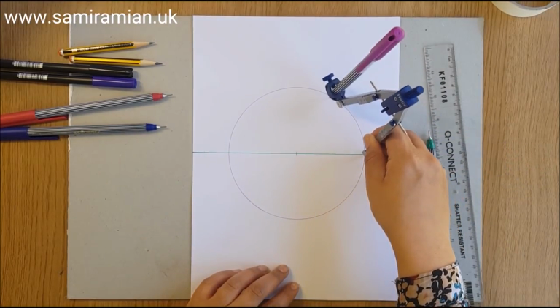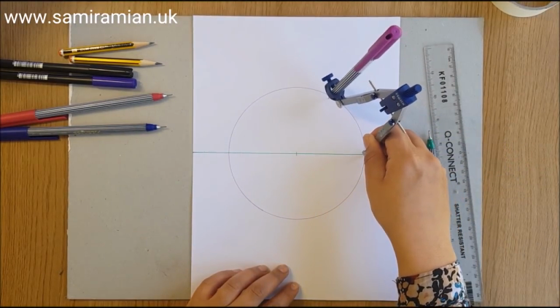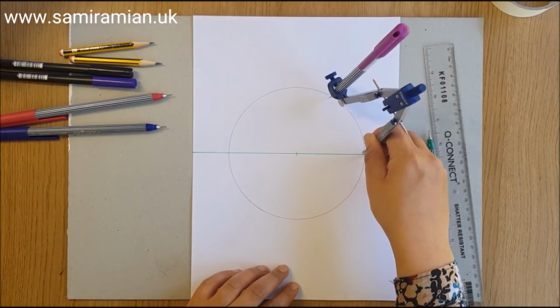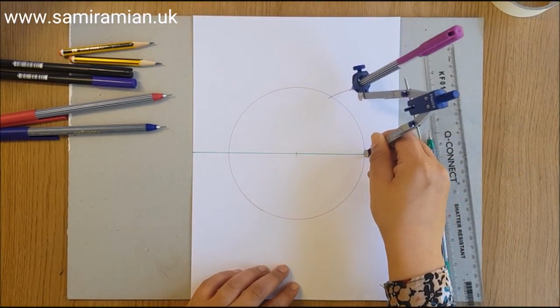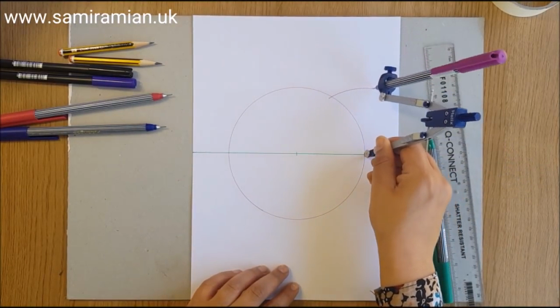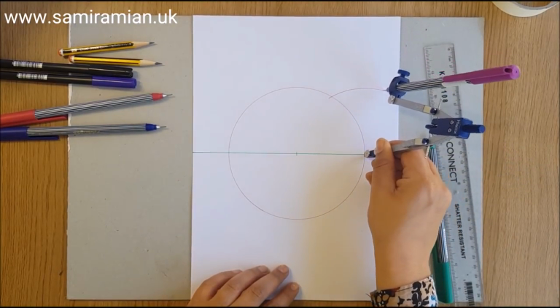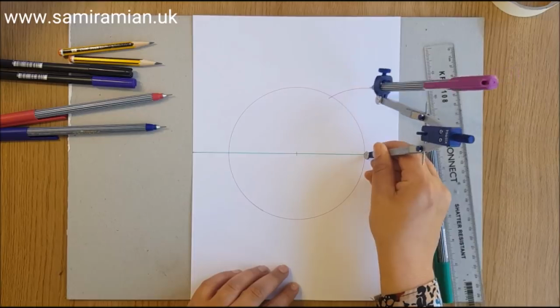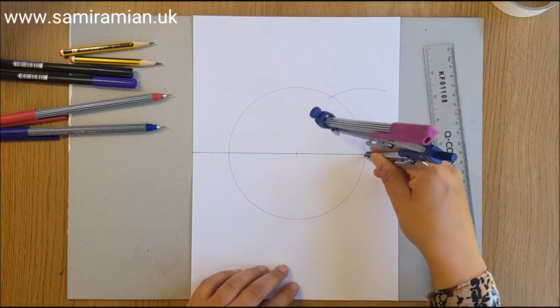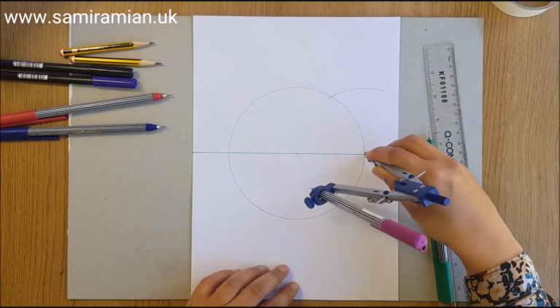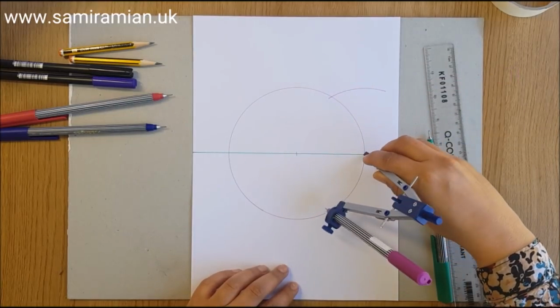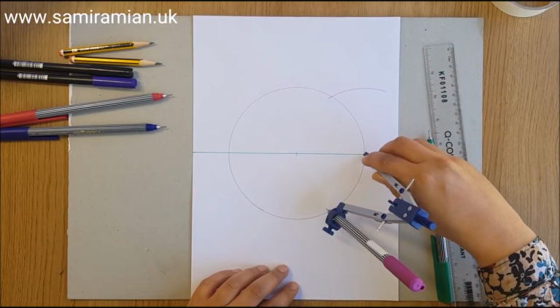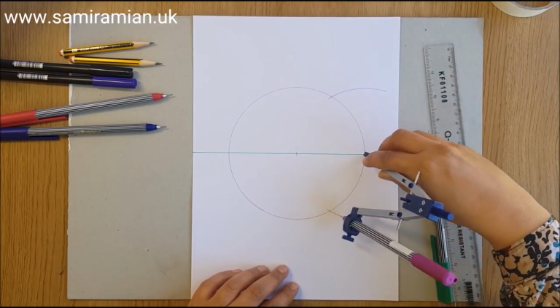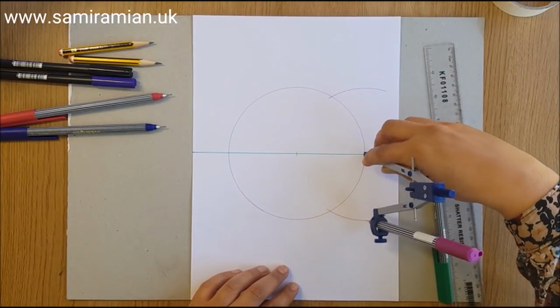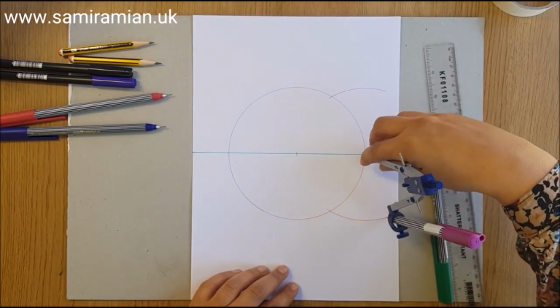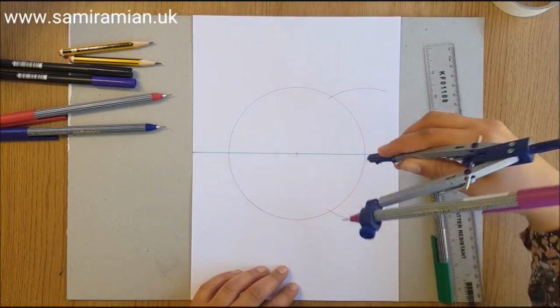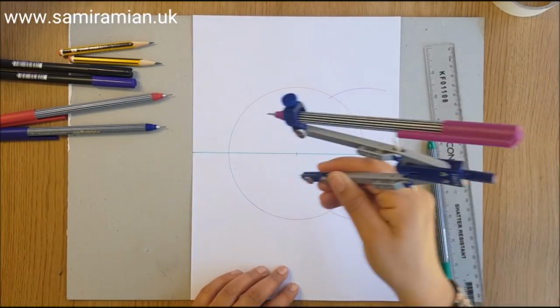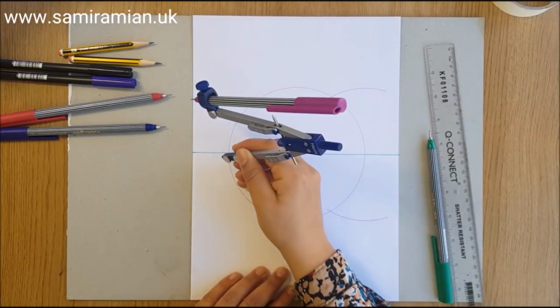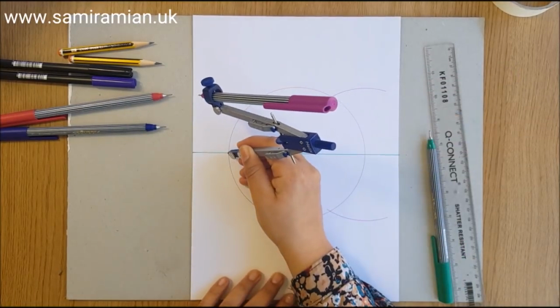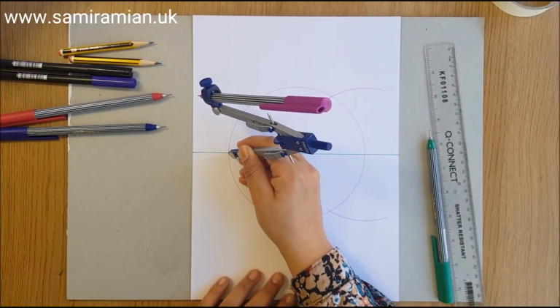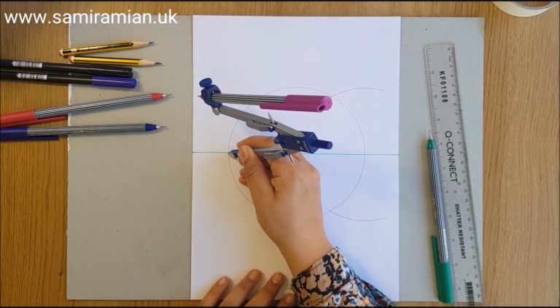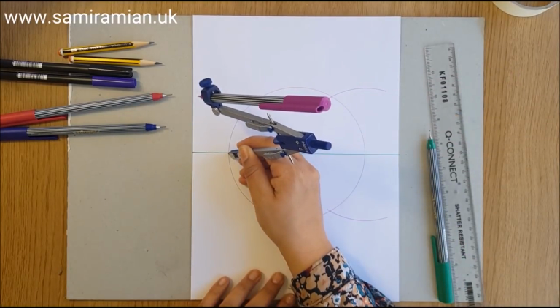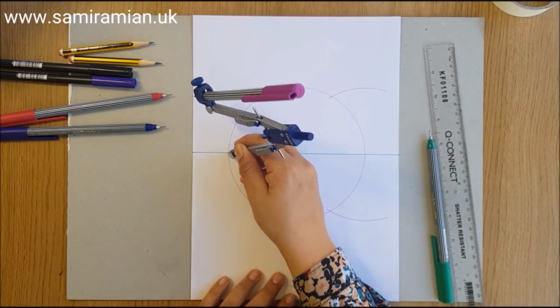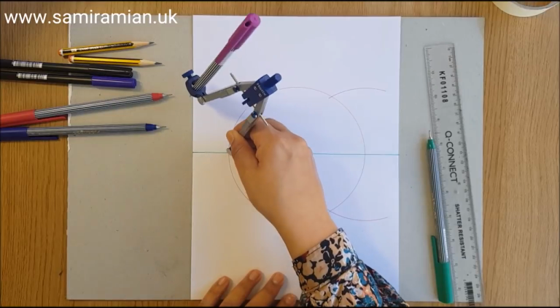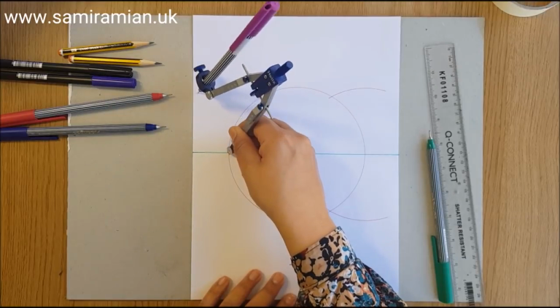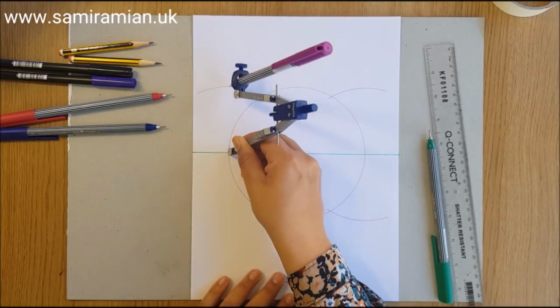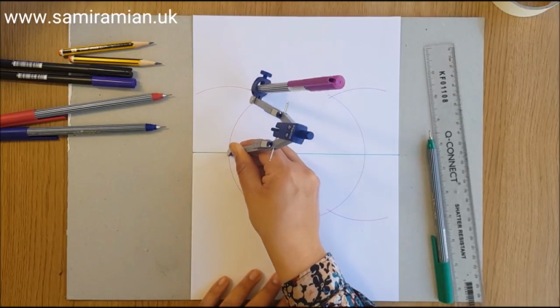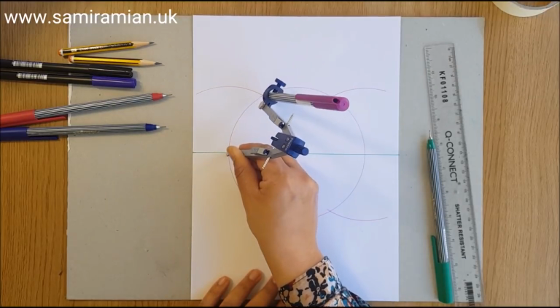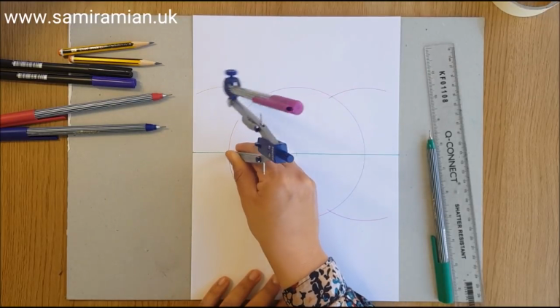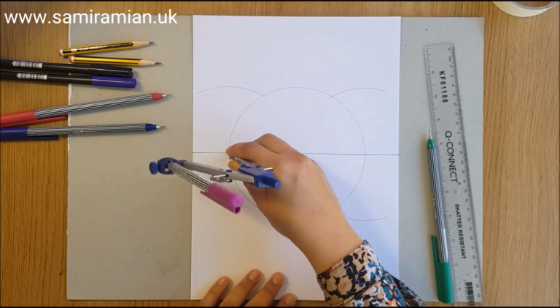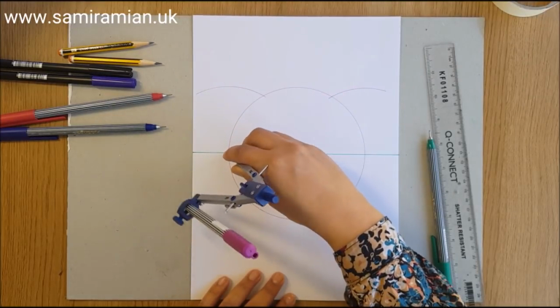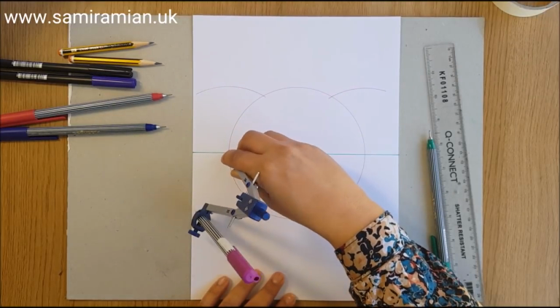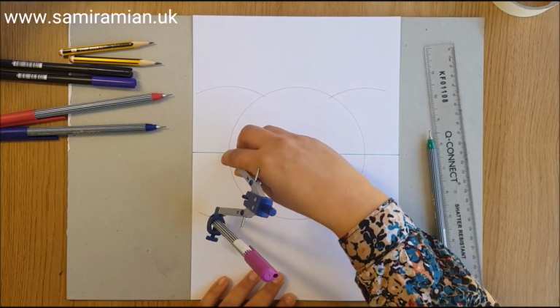The arcs just need to be wider than the circle — if you're not sure, just let them go off the page. There's no harm in that.